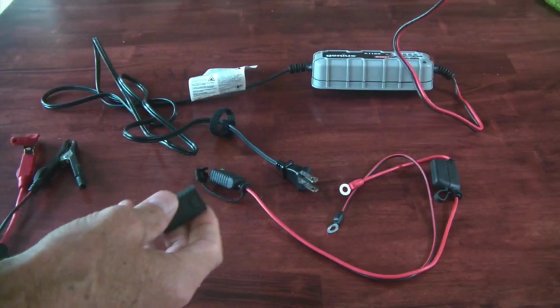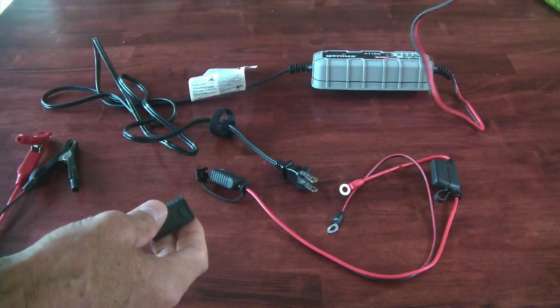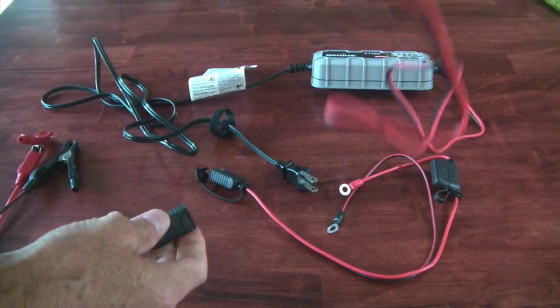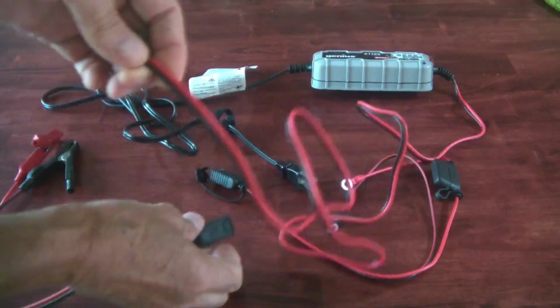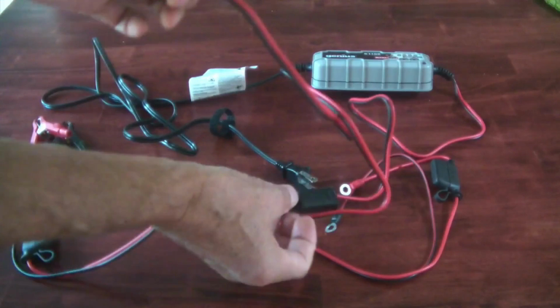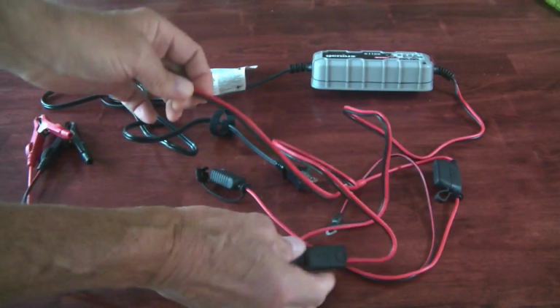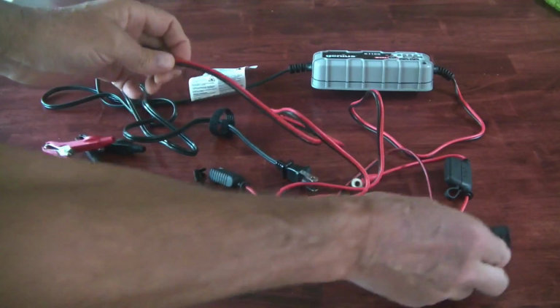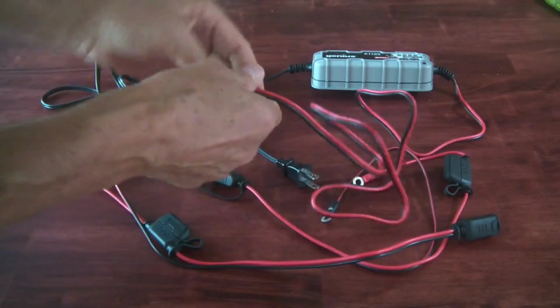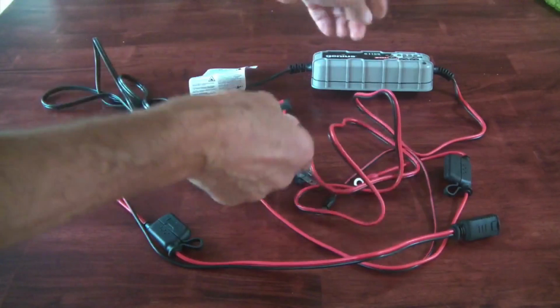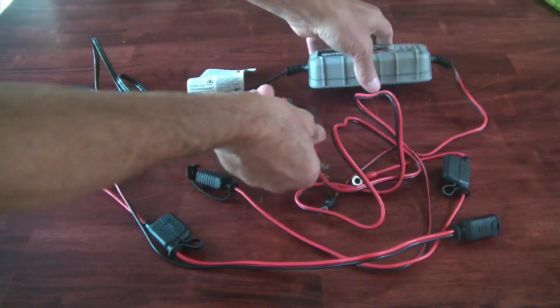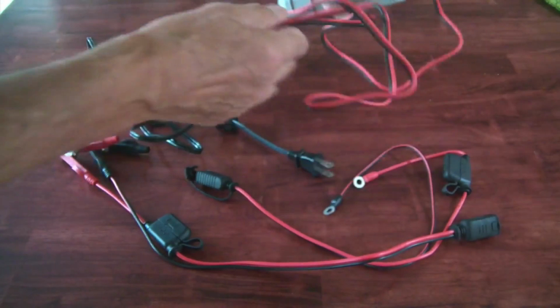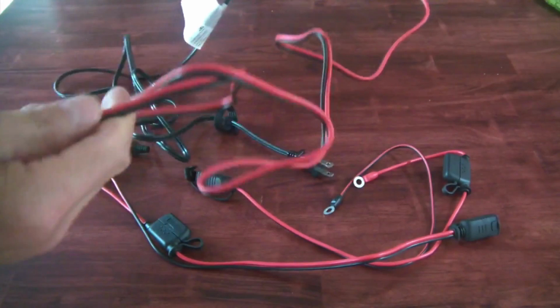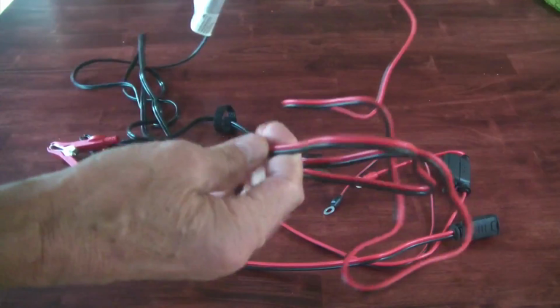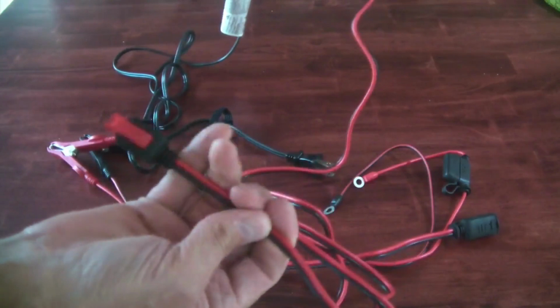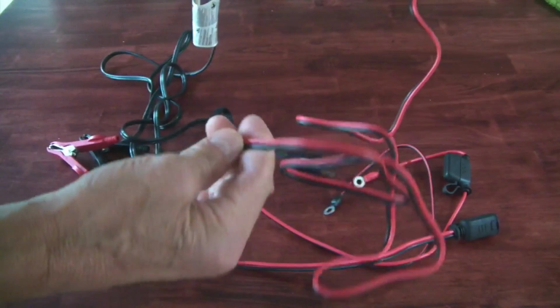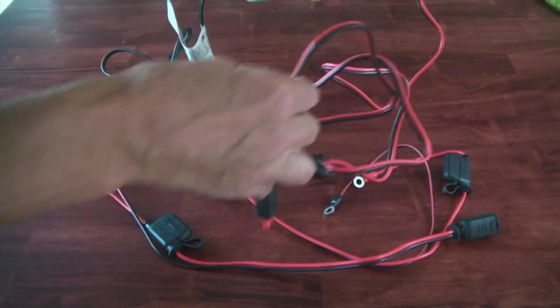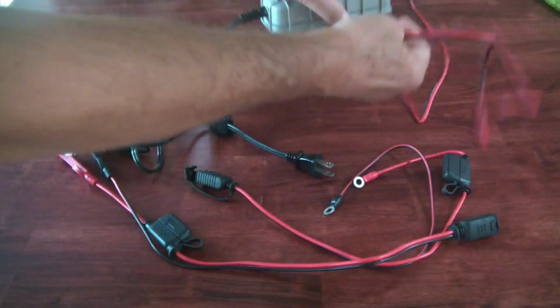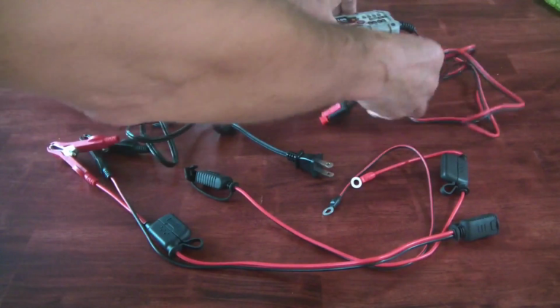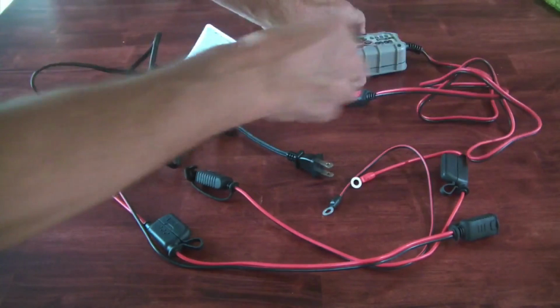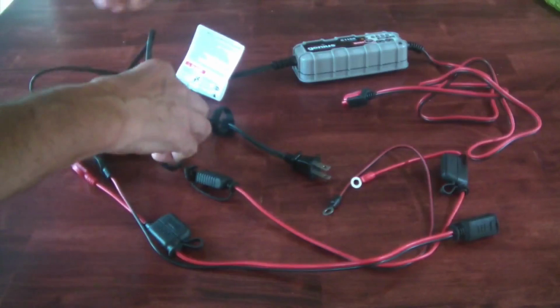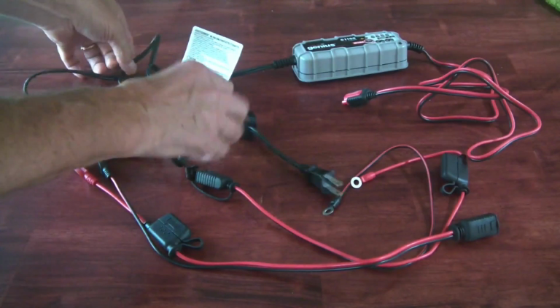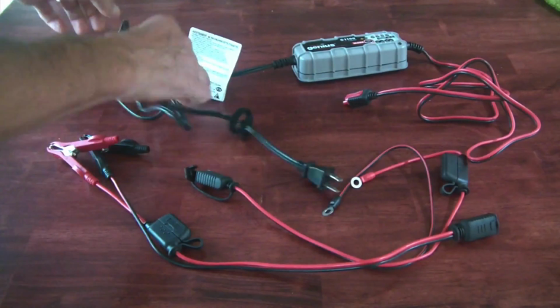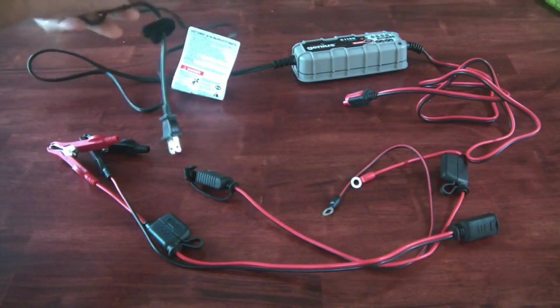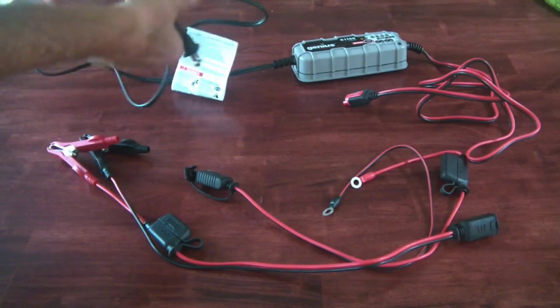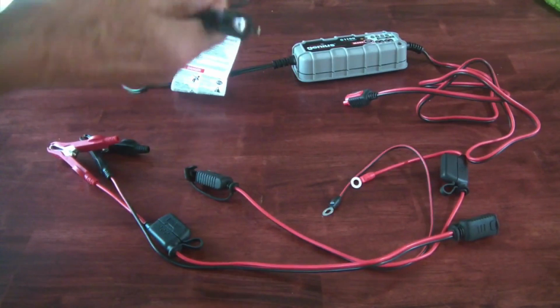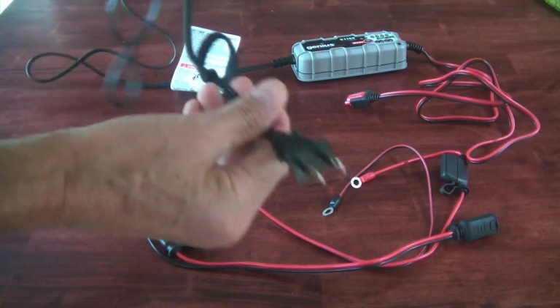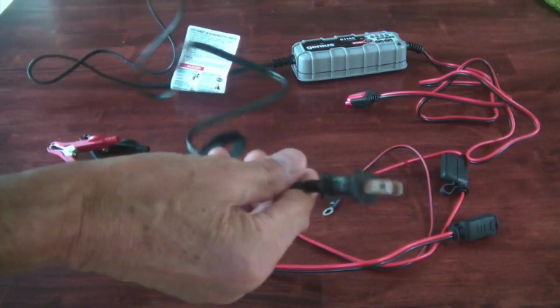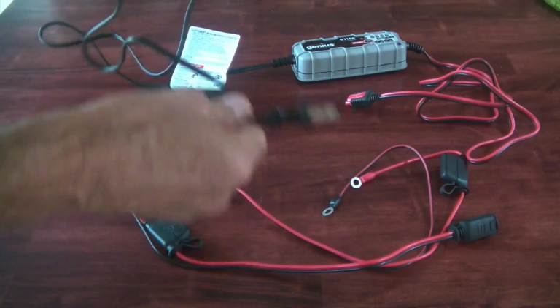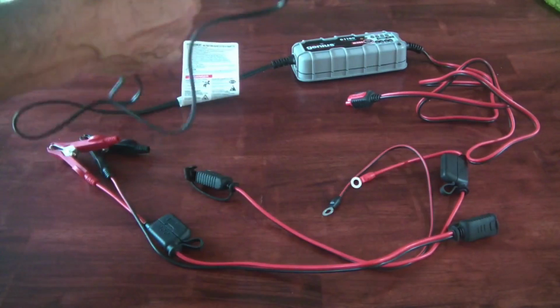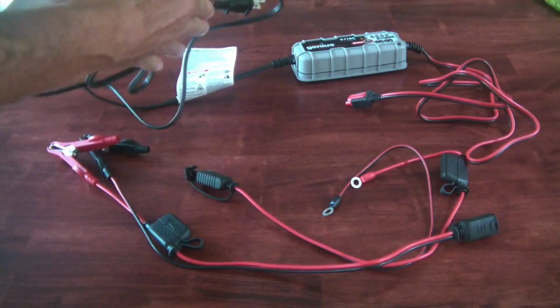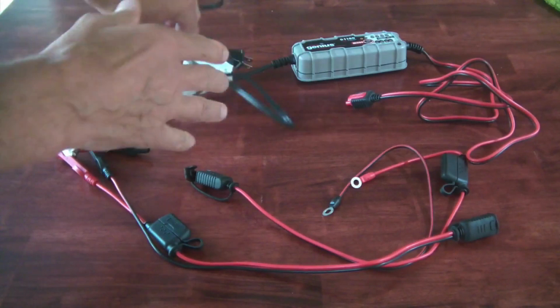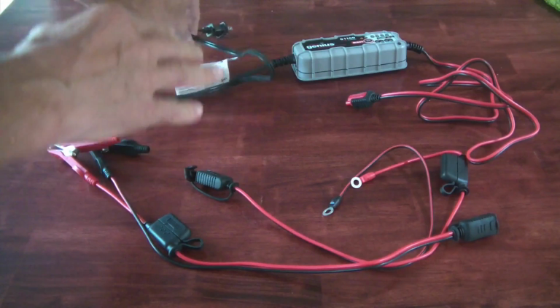This cable here that attaches to the battery charger — this particular cable length is about 52 inches, and then the power cord end of the battery charger is a 6-foot length.